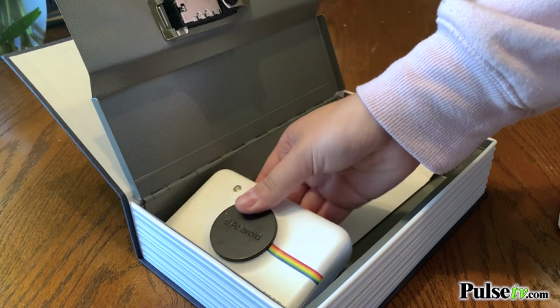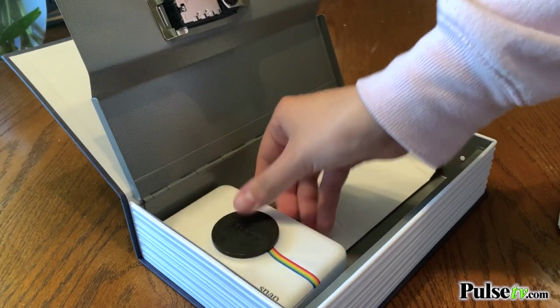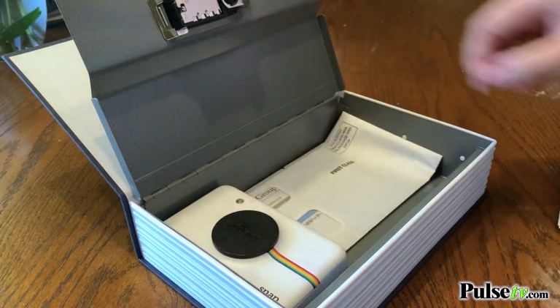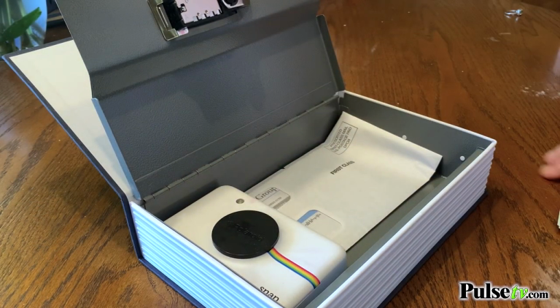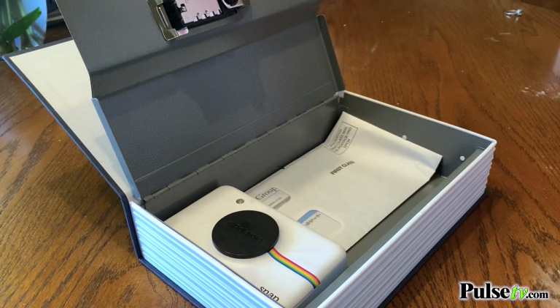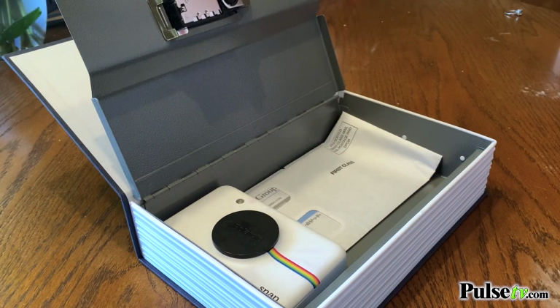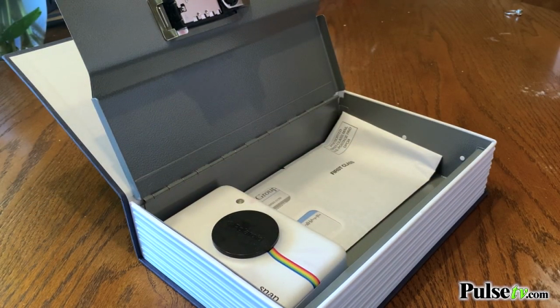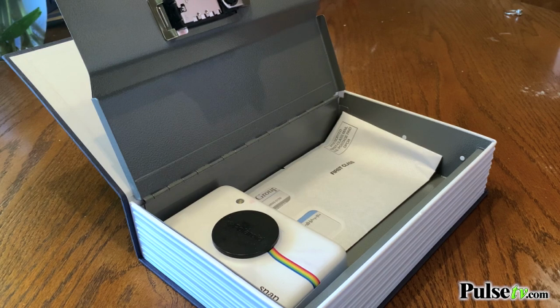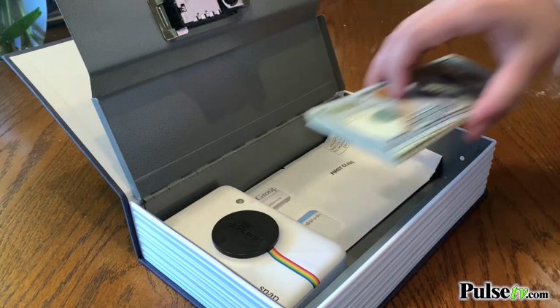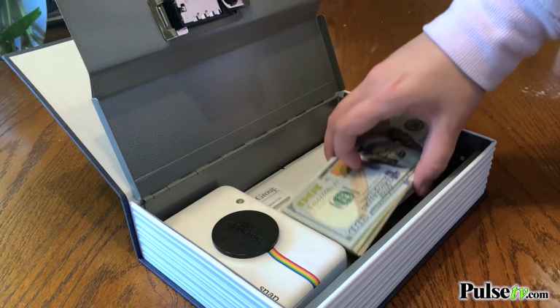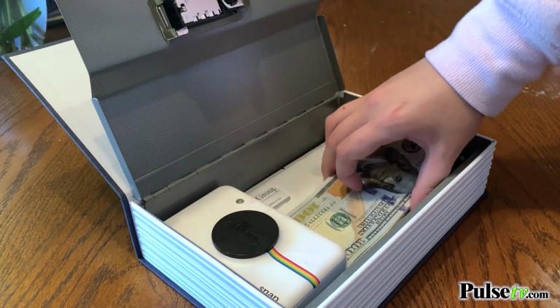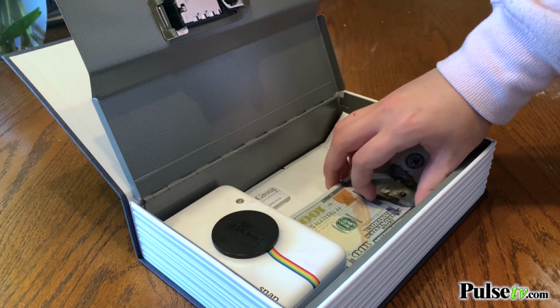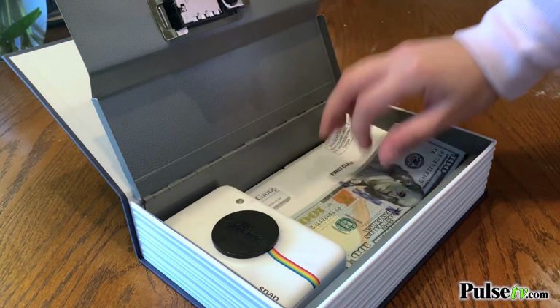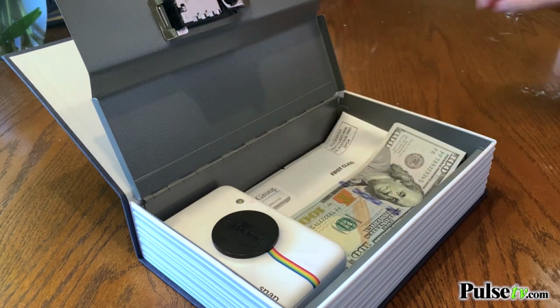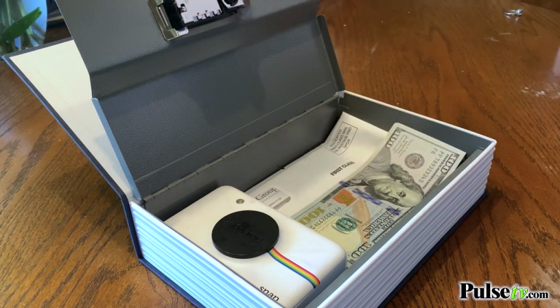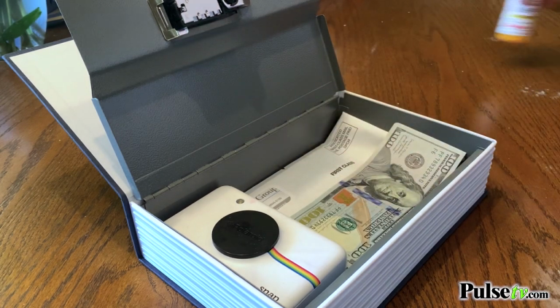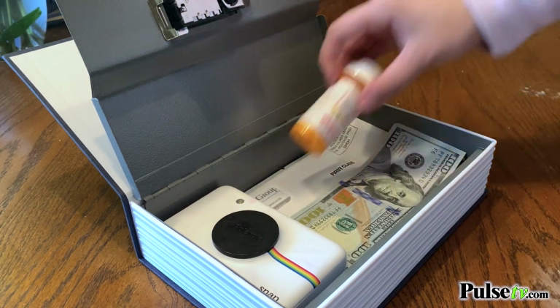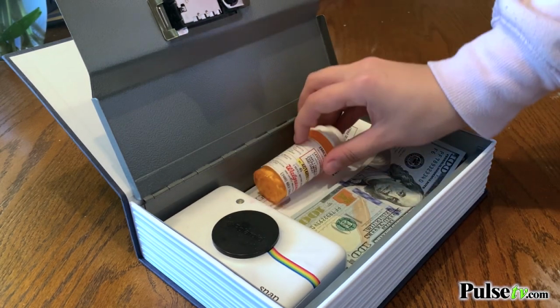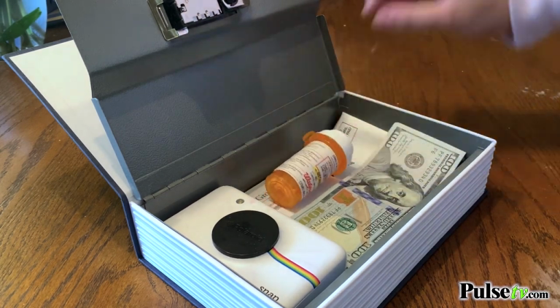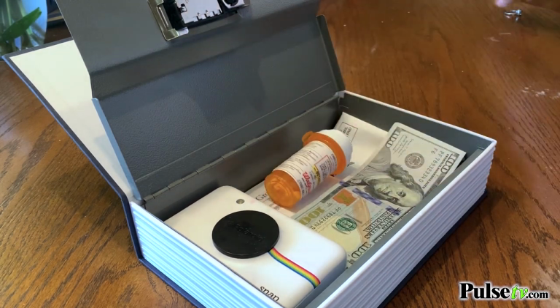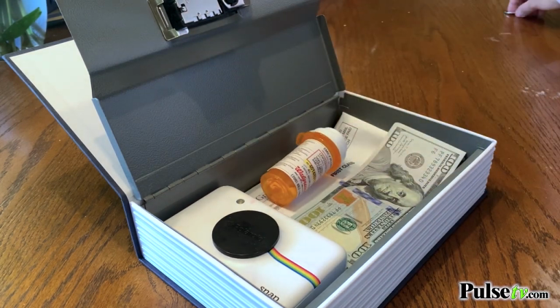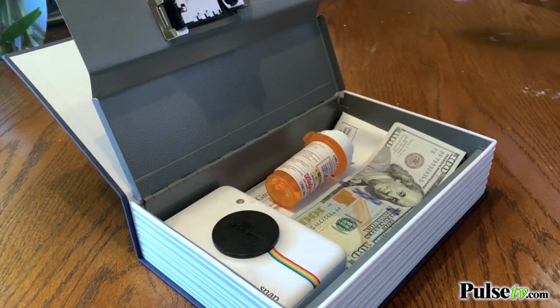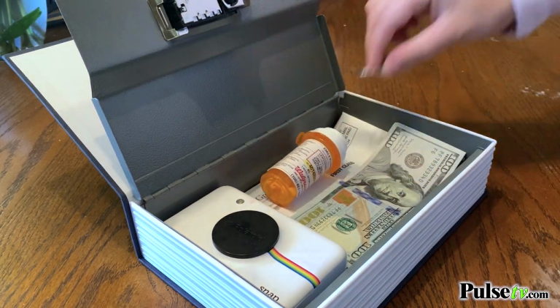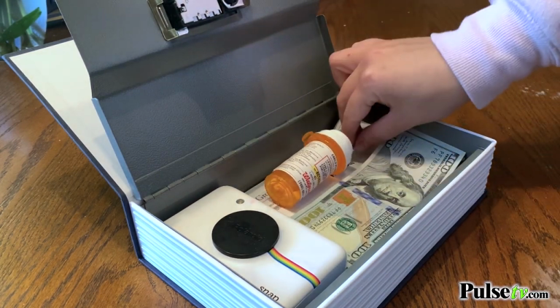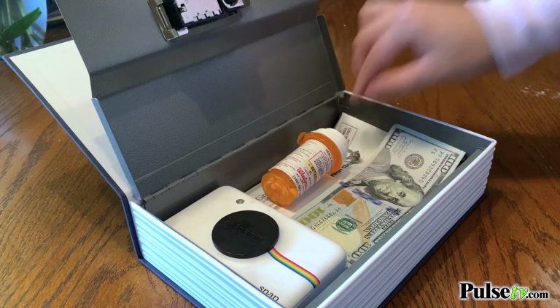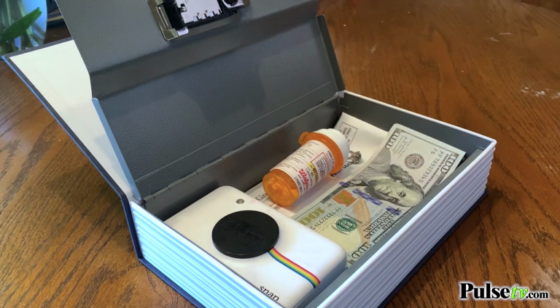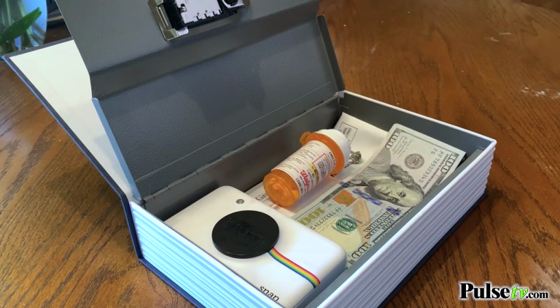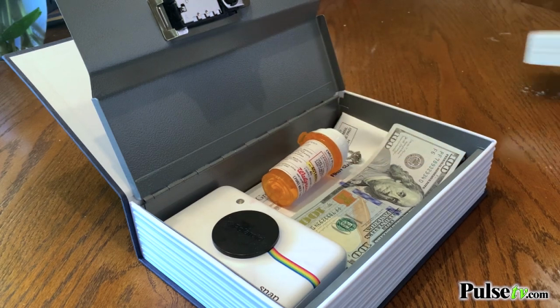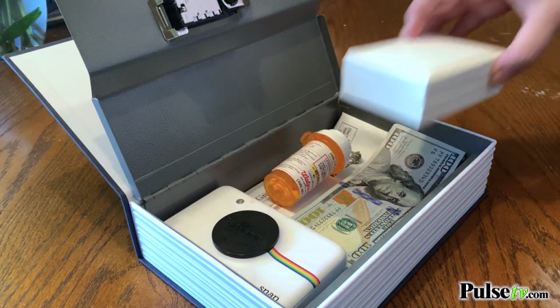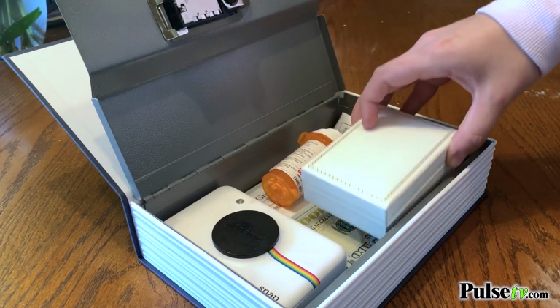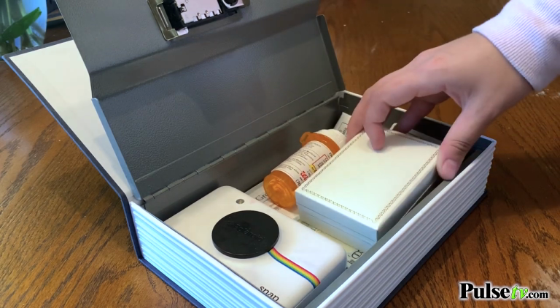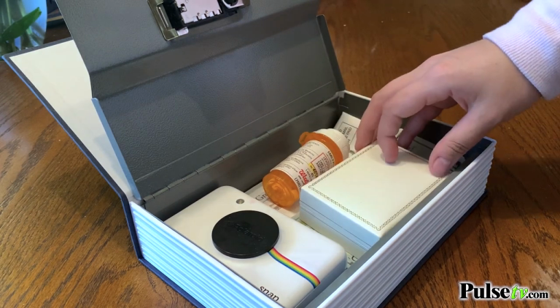This is really spacious, so it has plenty of room to hide any important documents like your passports or birth certificates, and it's absolutely perfect to keep your jewelry in as well as money.